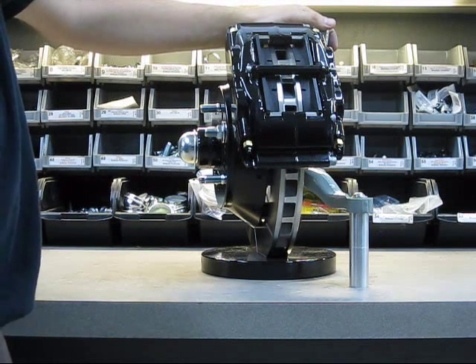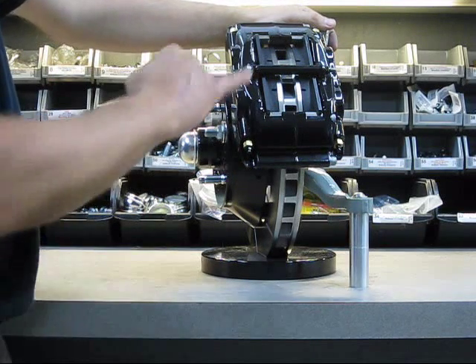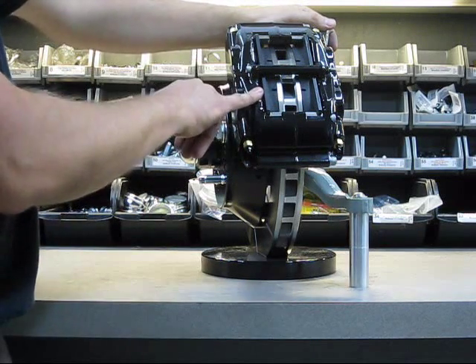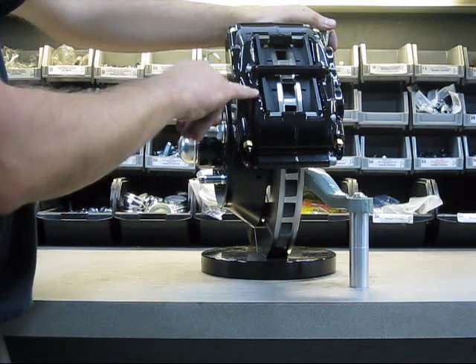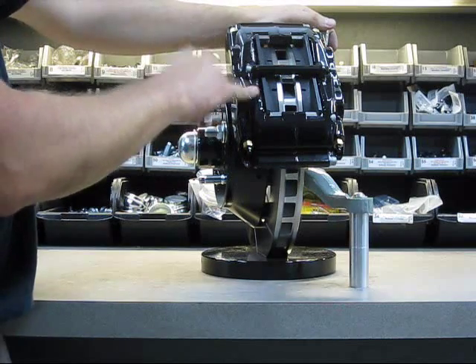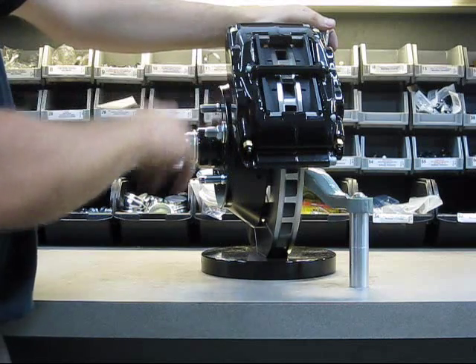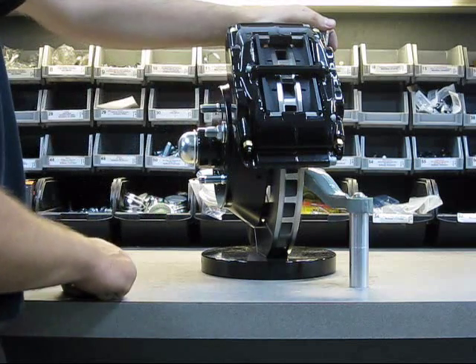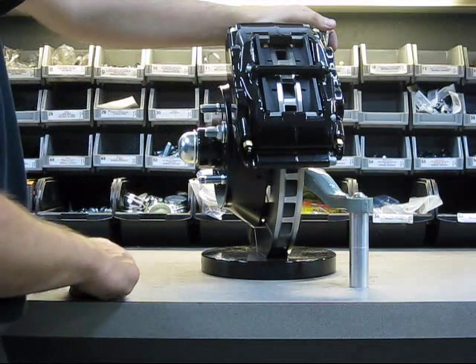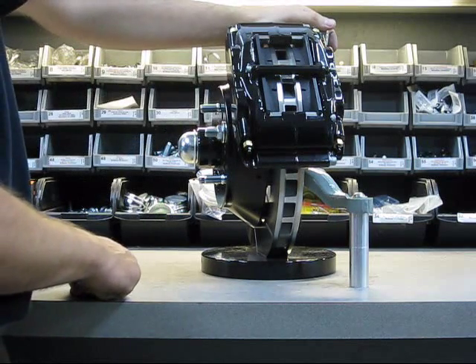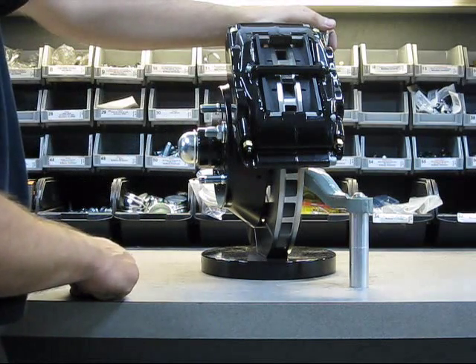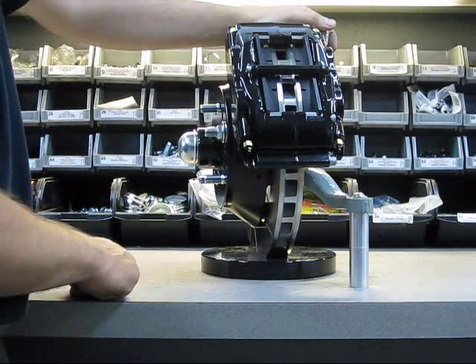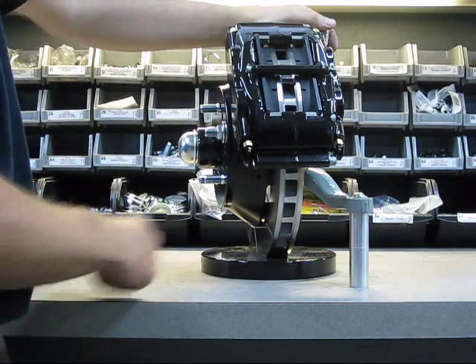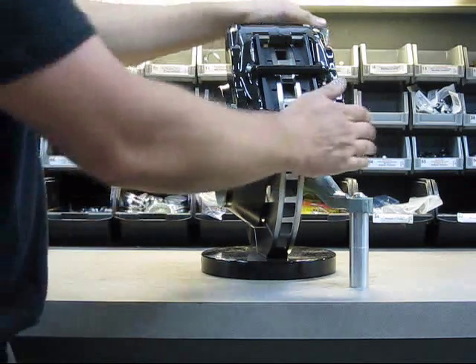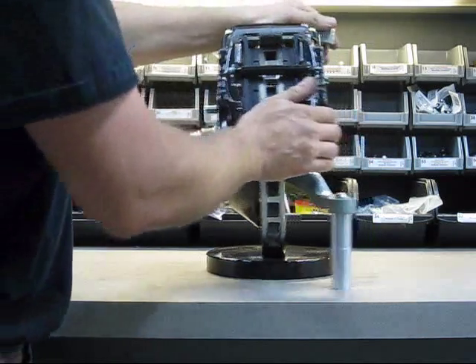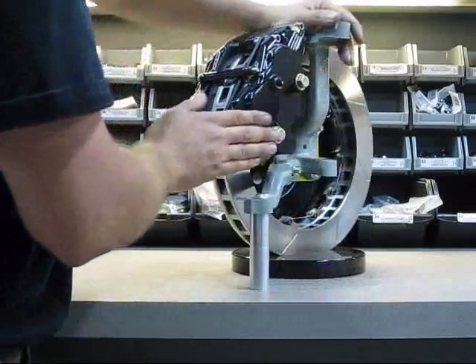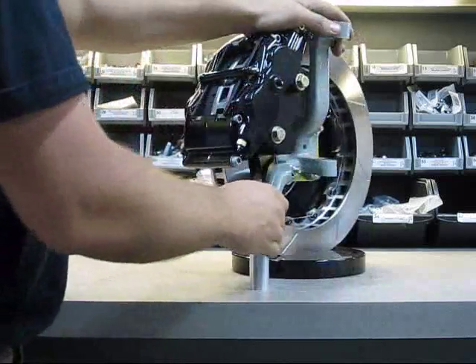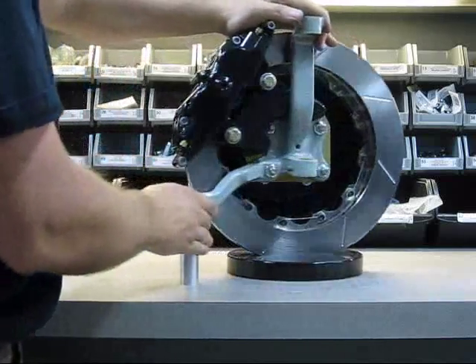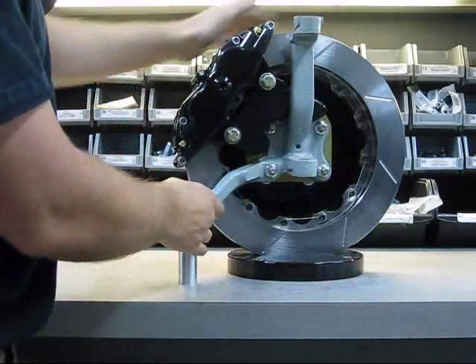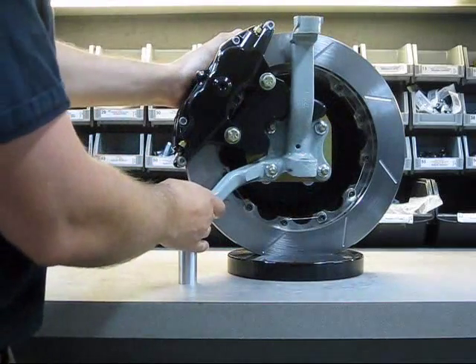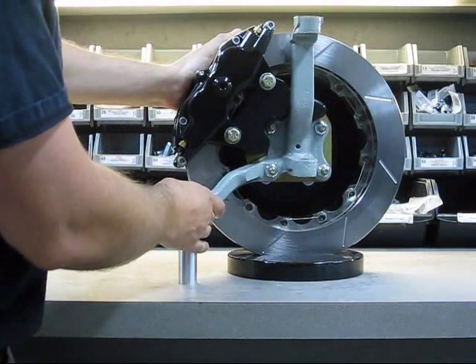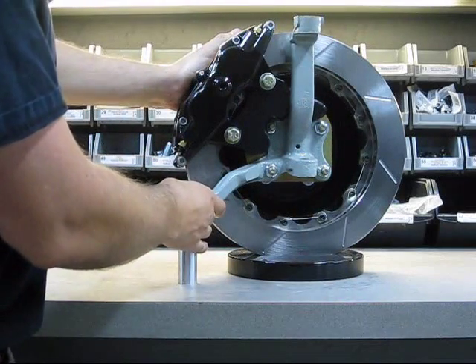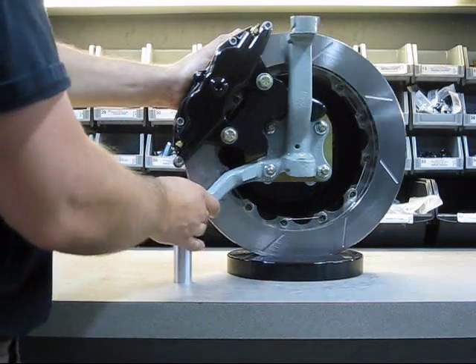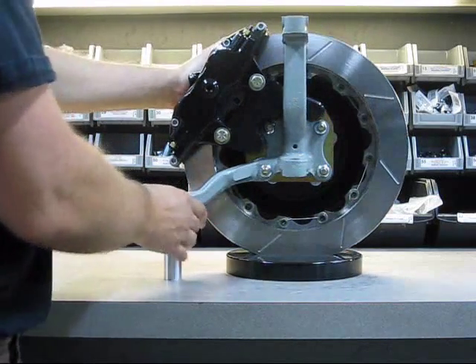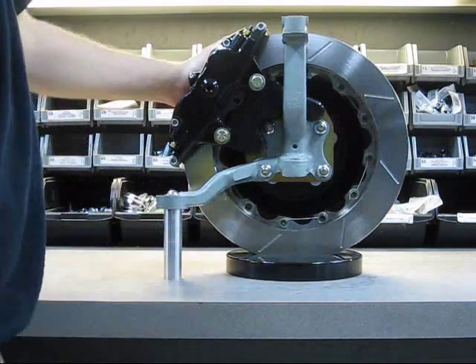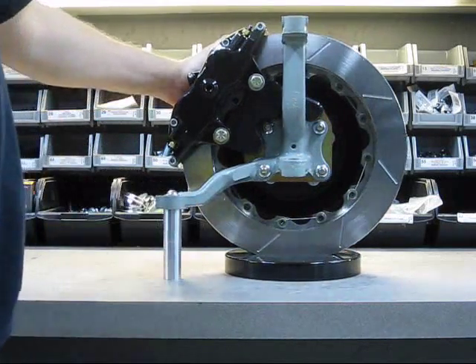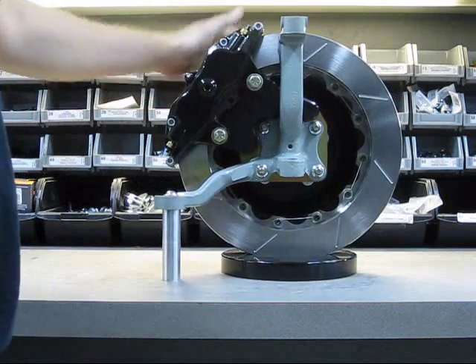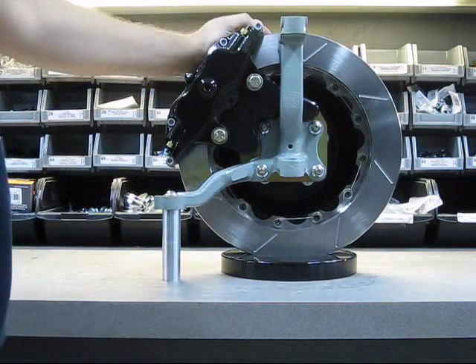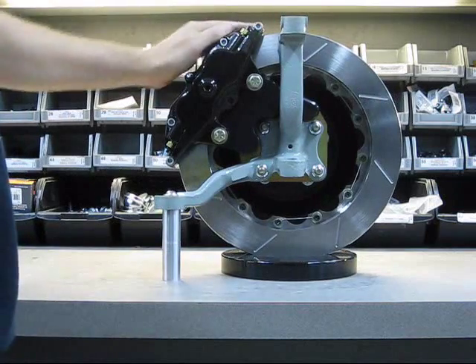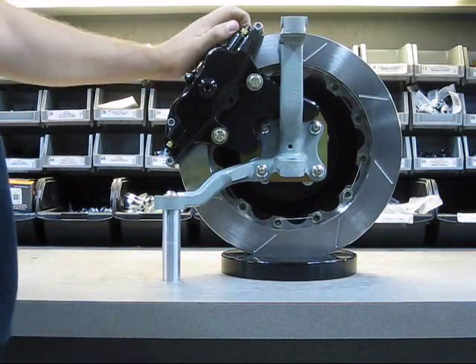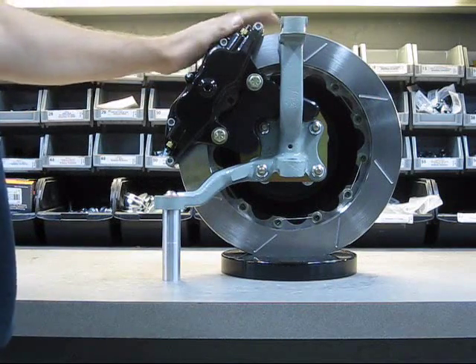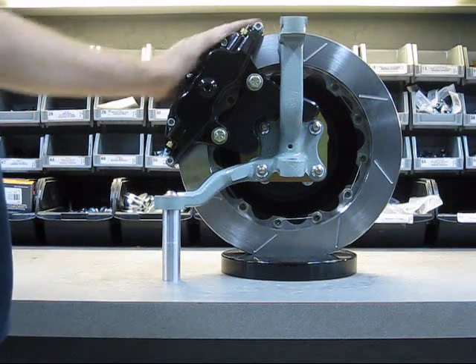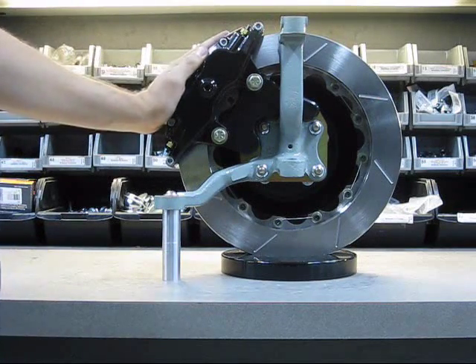The pistons are stainless steel with square-edged seals — it's a very nice piece. We're now going to strip this down, take it over to a car and show you how easy it is to install.